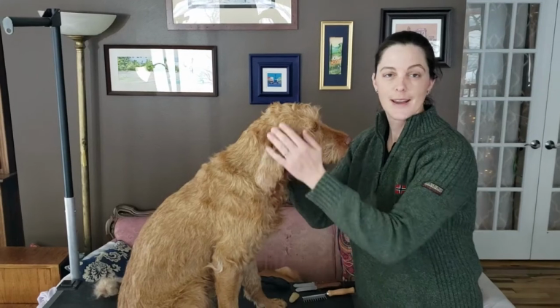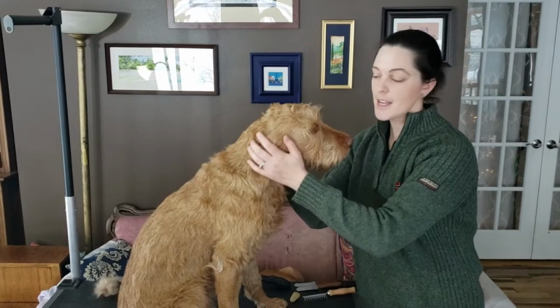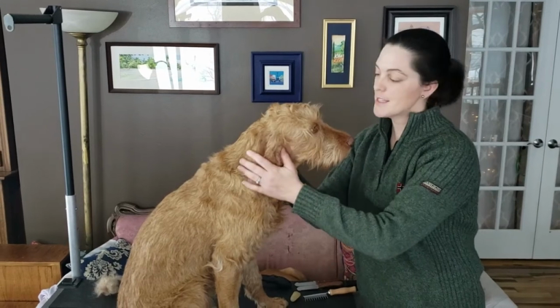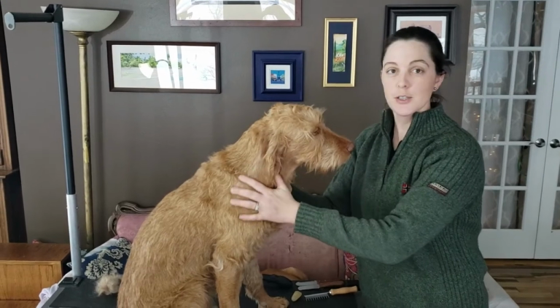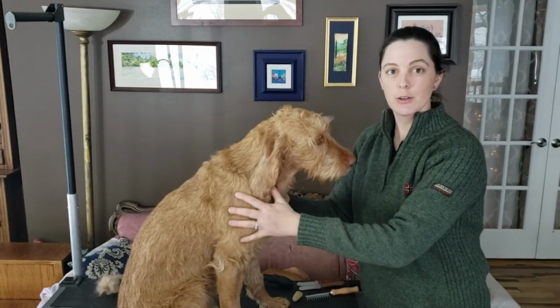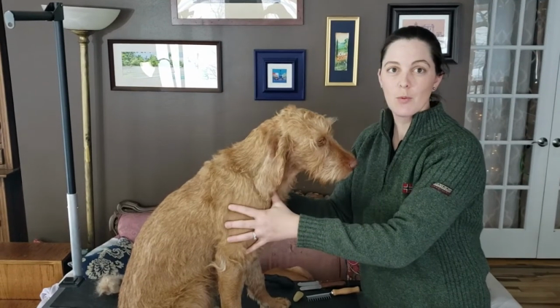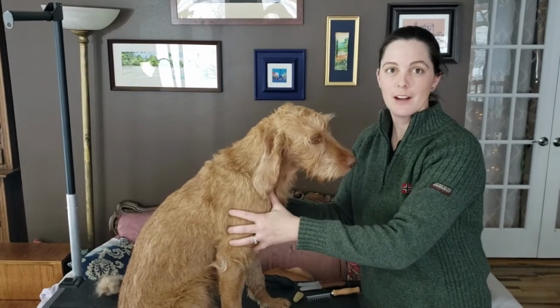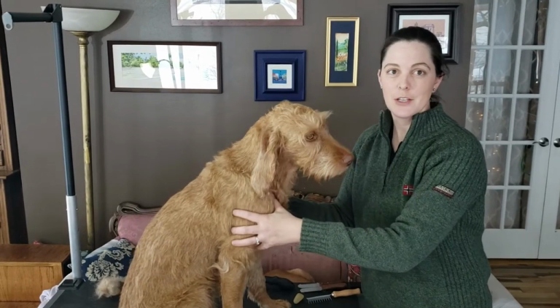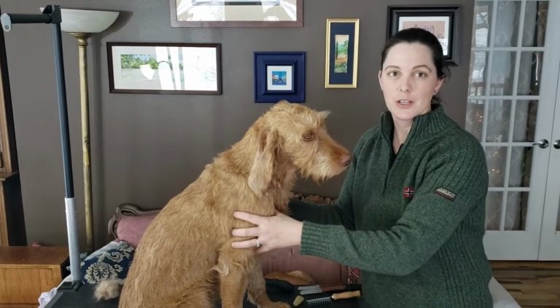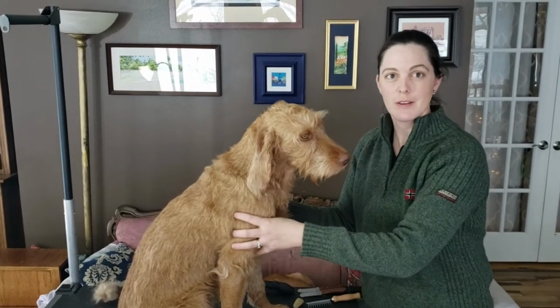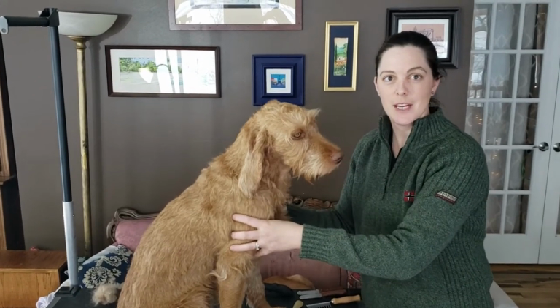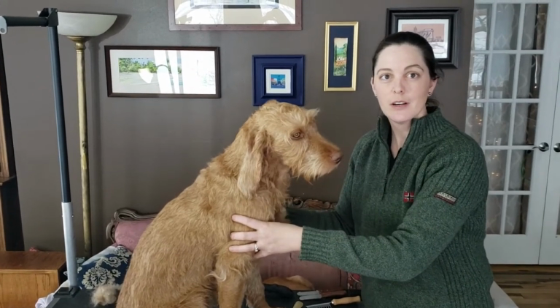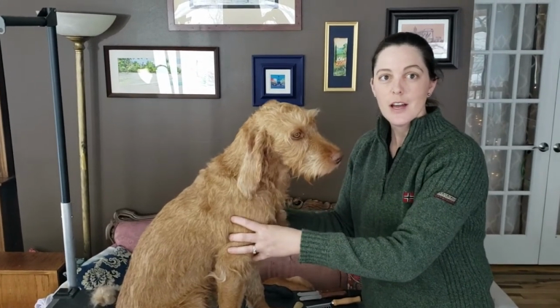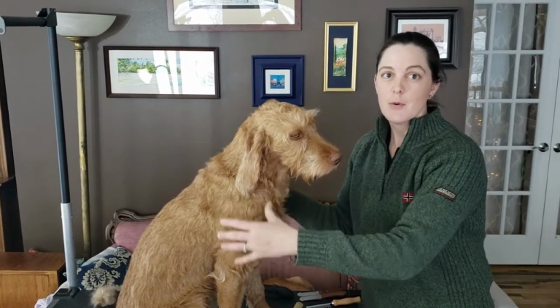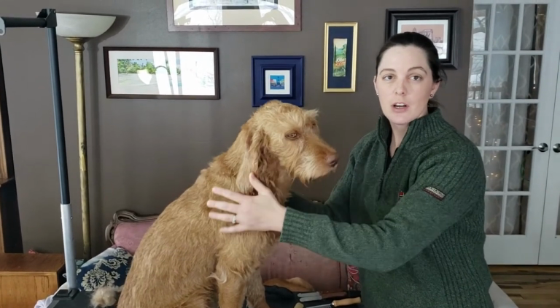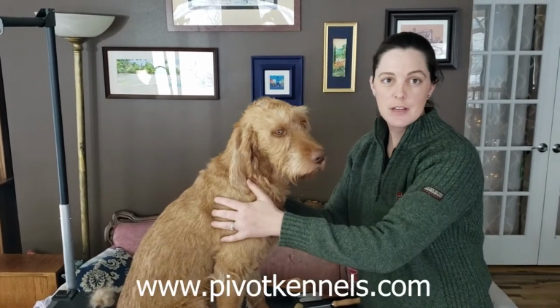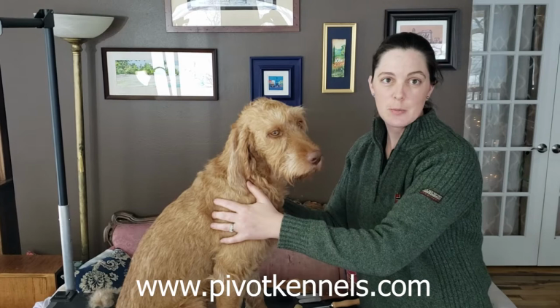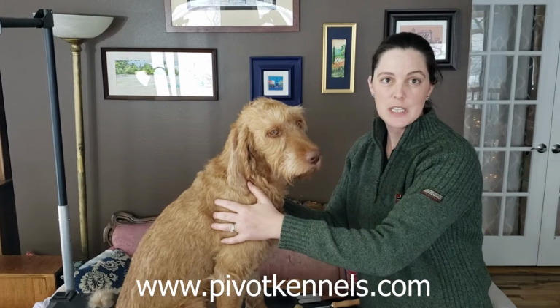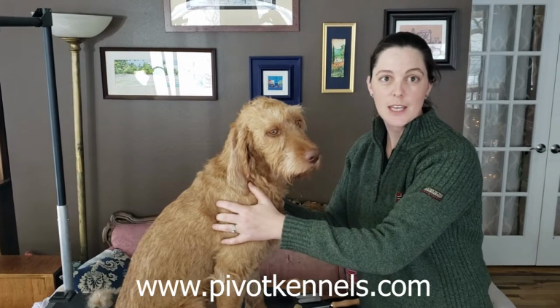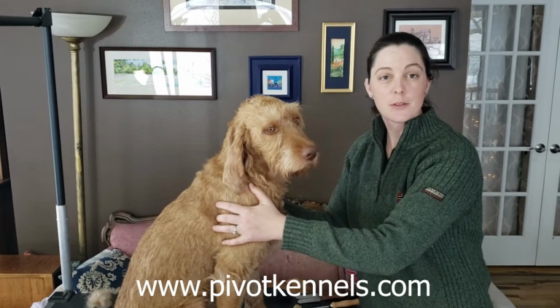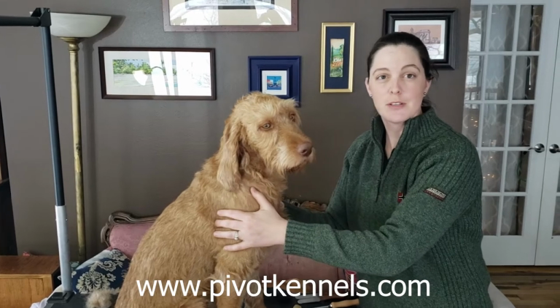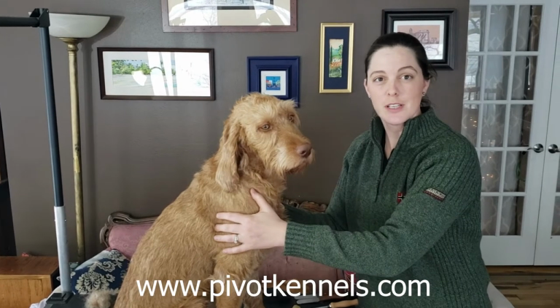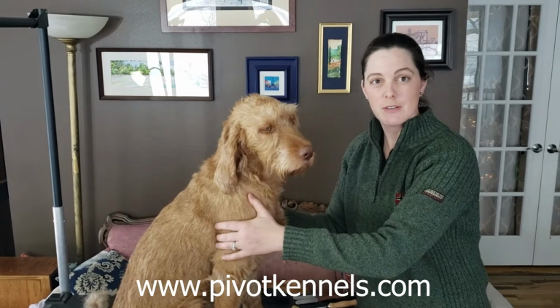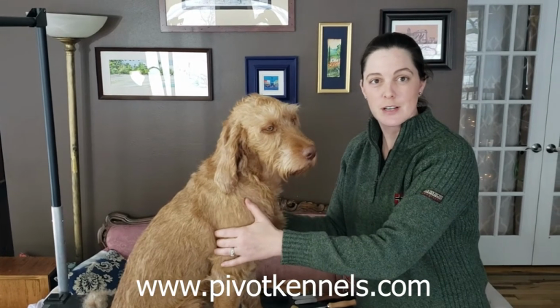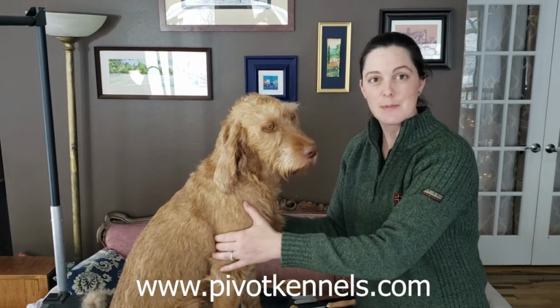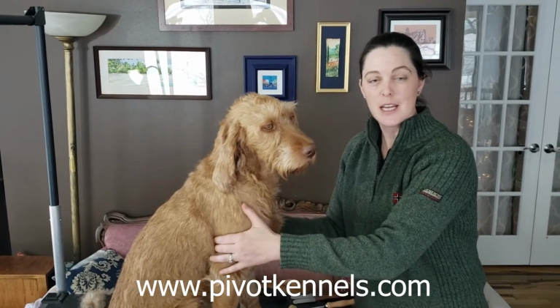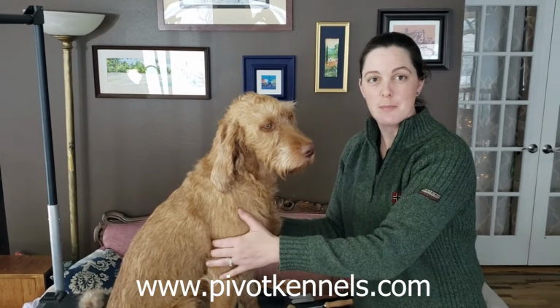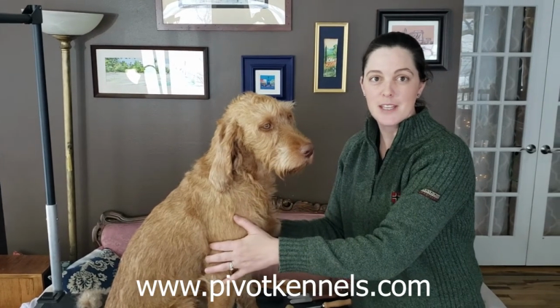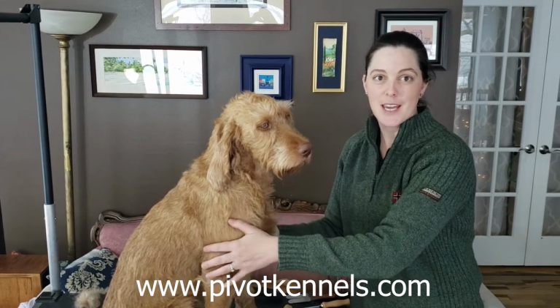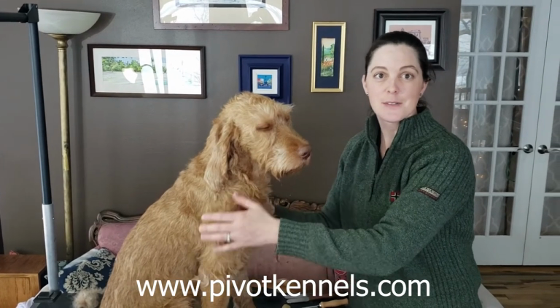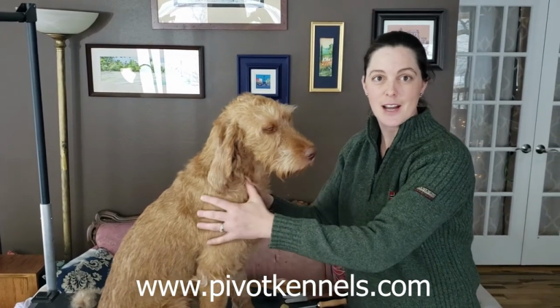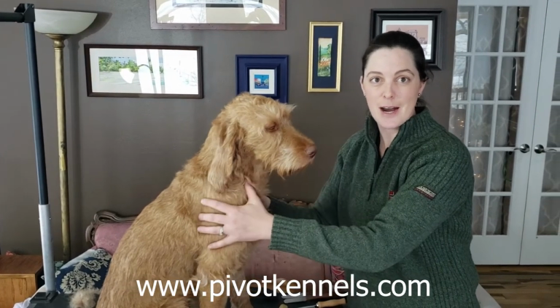Hi, this is your quick wire-haired Vizsla grooming video. If you want a longer video with more details or tips and tricks, you can visit our website at pivotkennels.com.